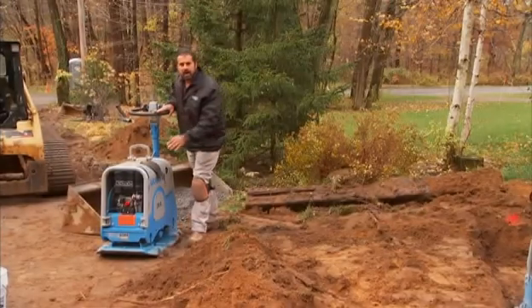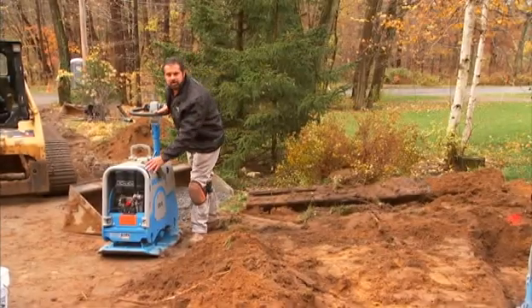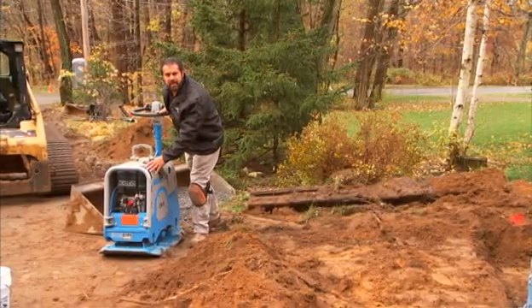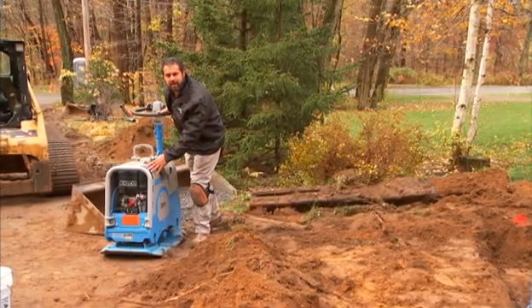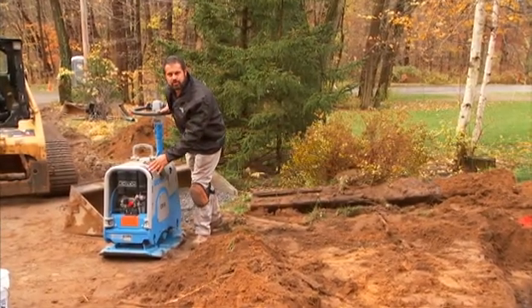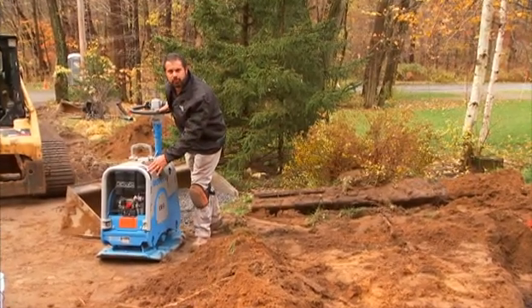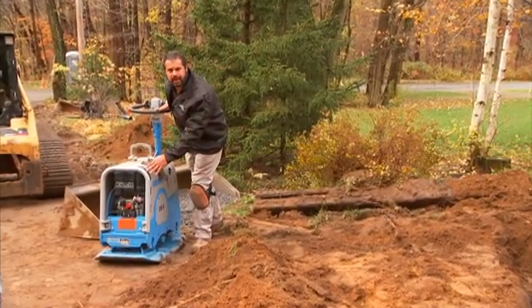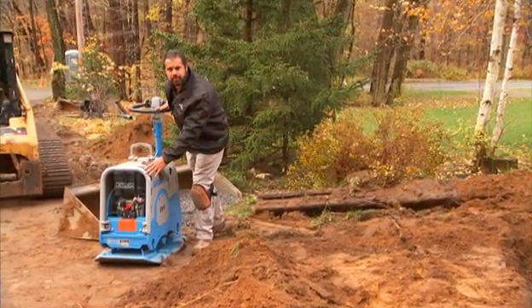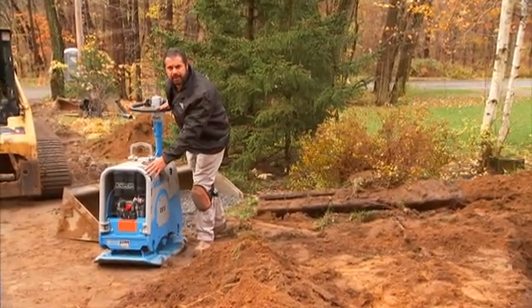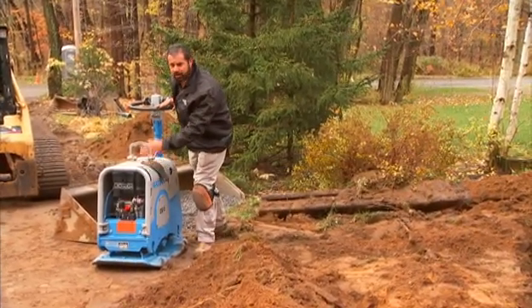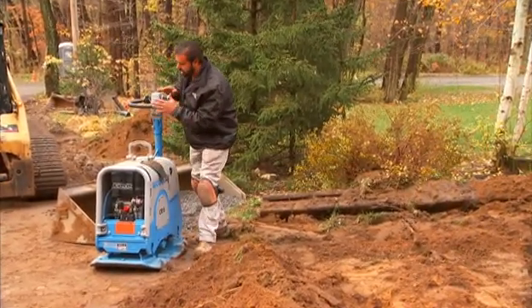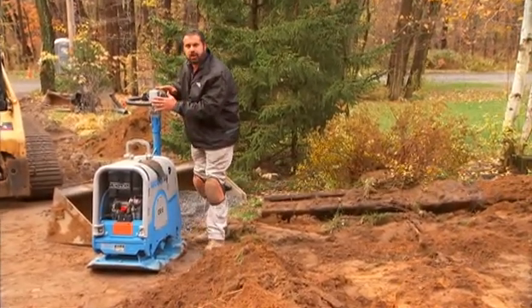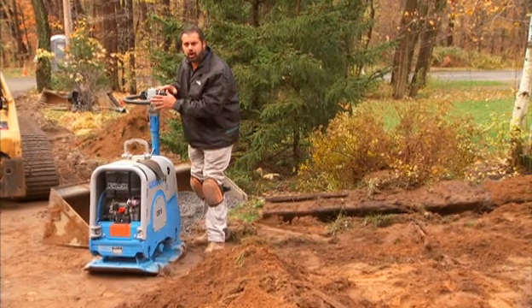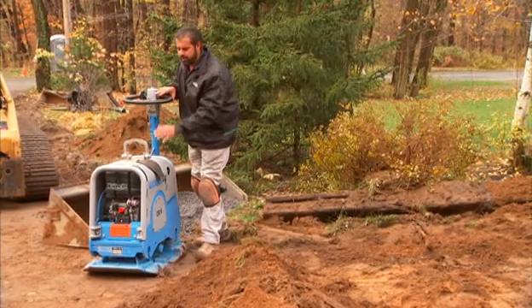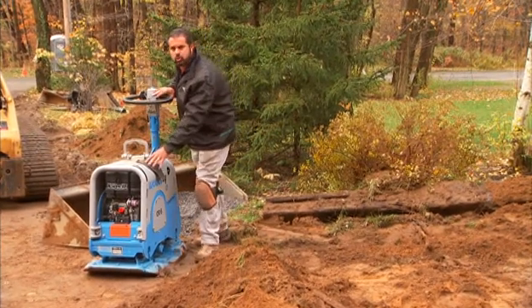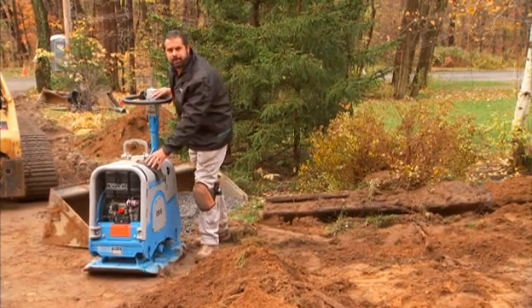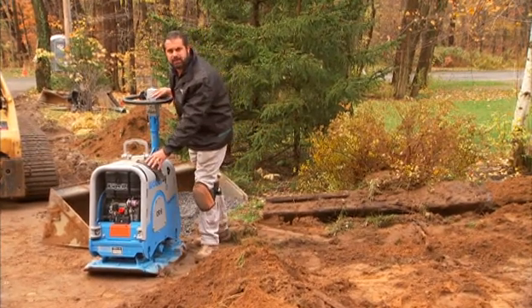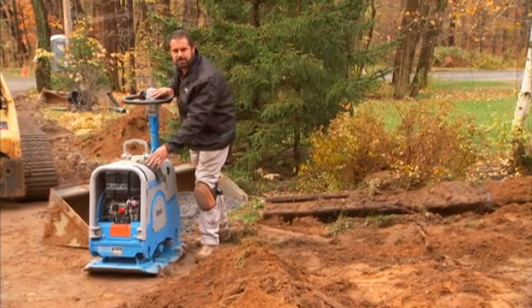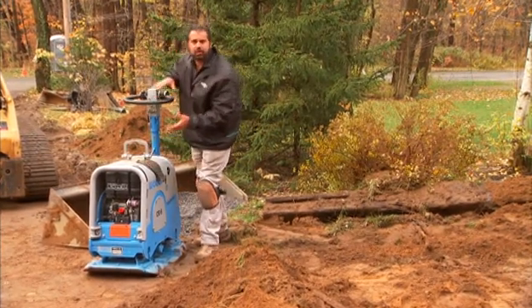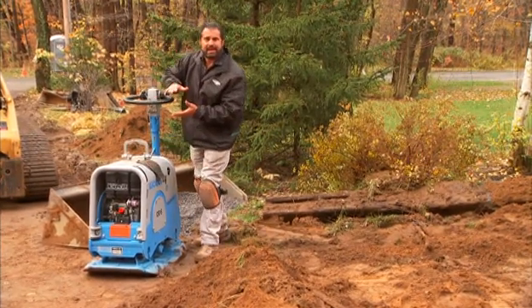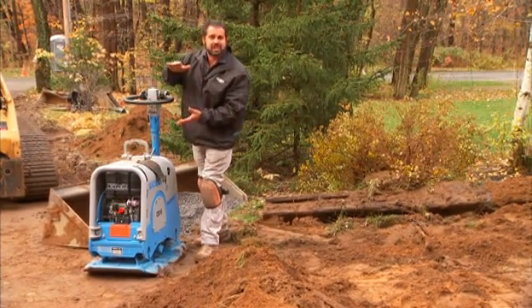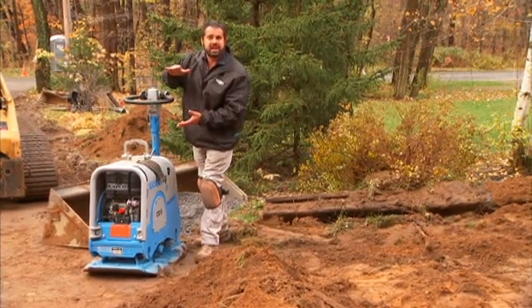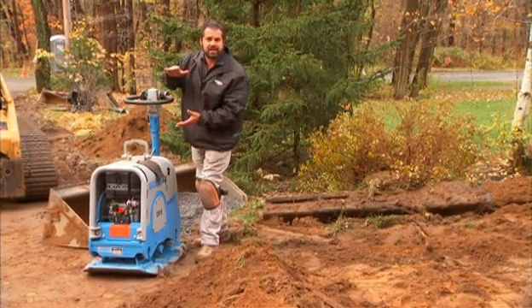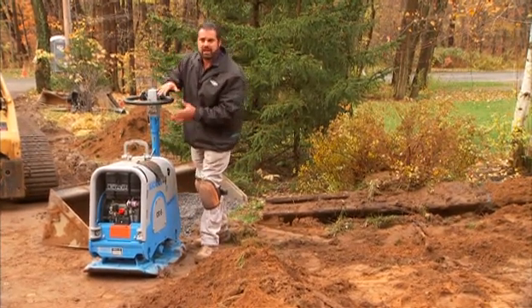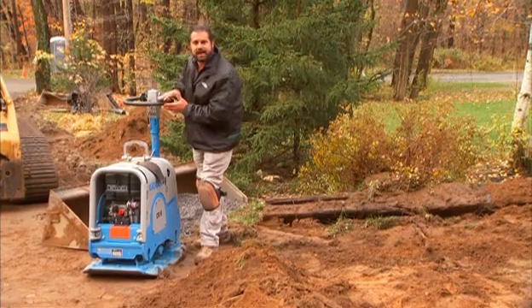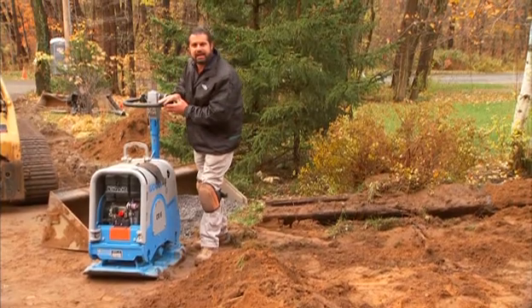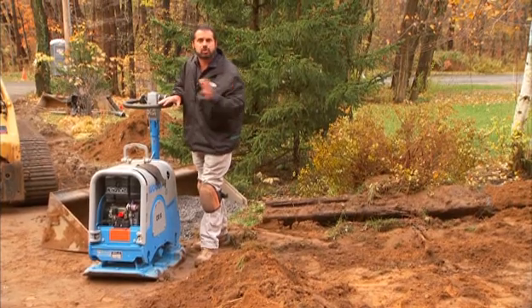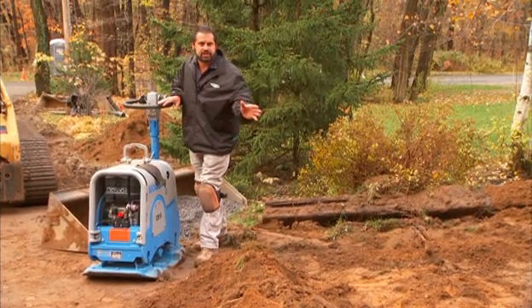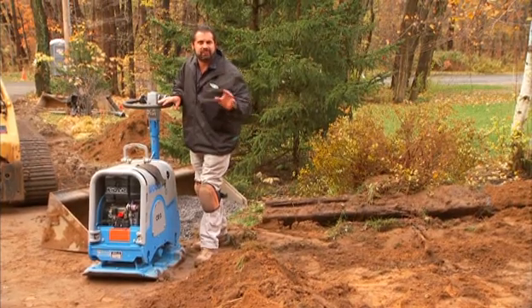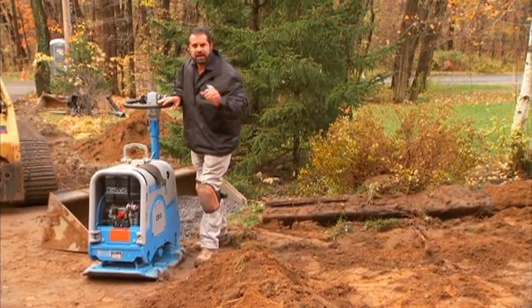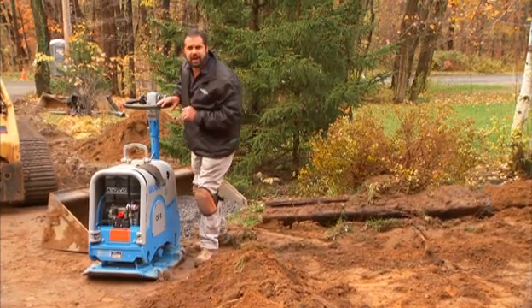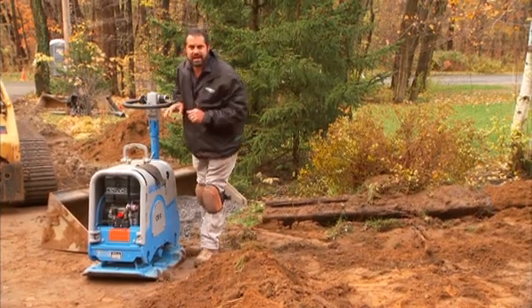I have a 12,000-pound centrifugal force rated vibratory plate here. It's reversible. This is great for compacting base material in excess of 8-inch lifts. I'm not going to need it on the soil condition I have here — it's very sandy.